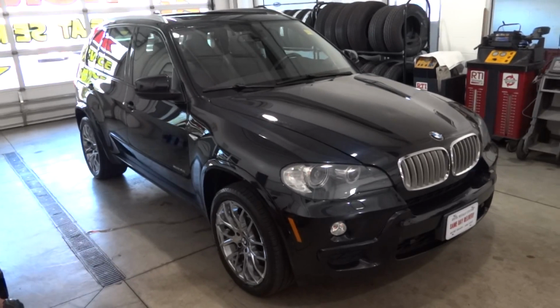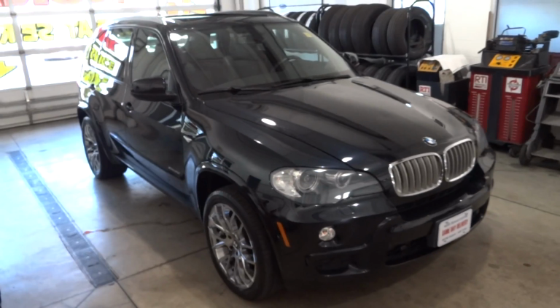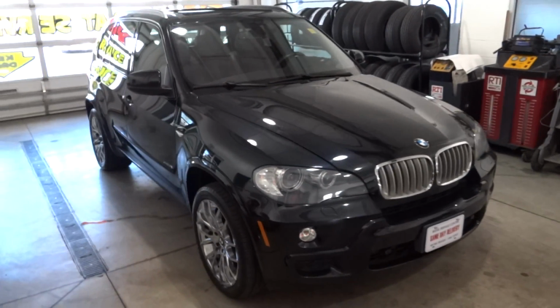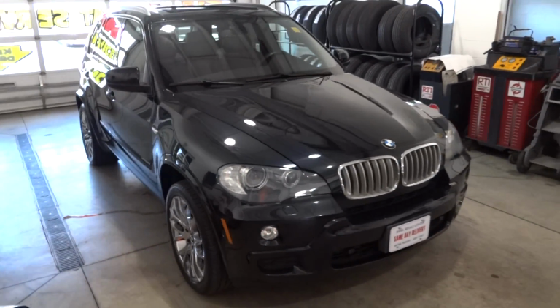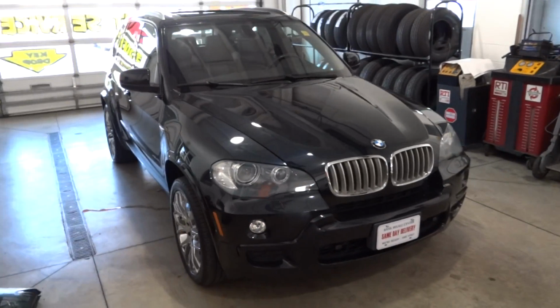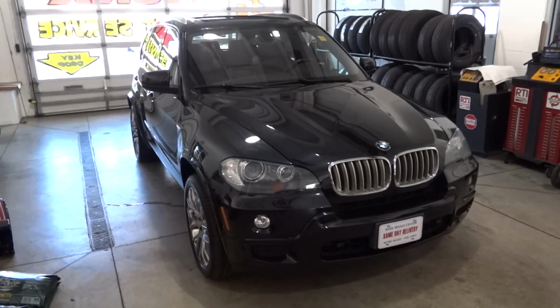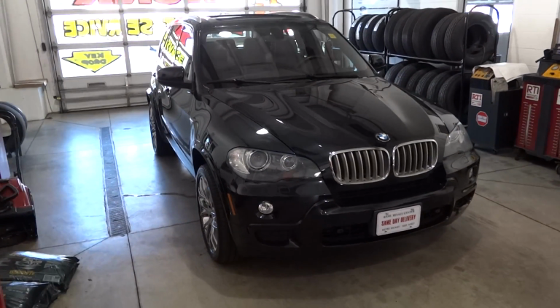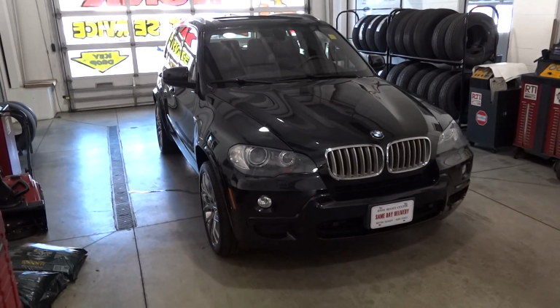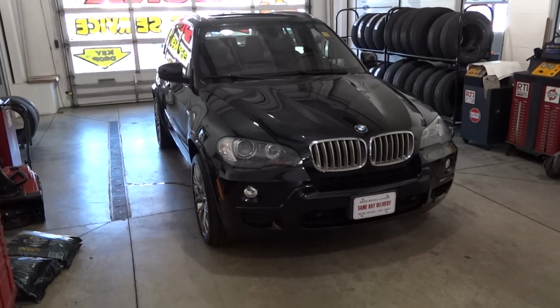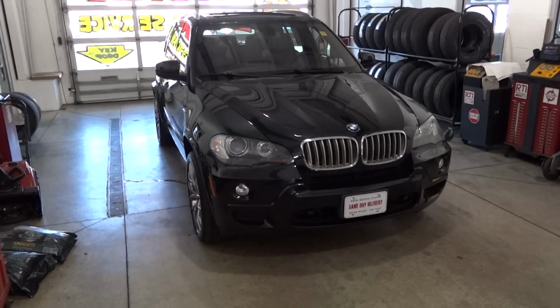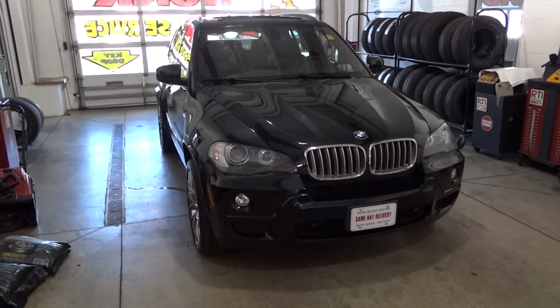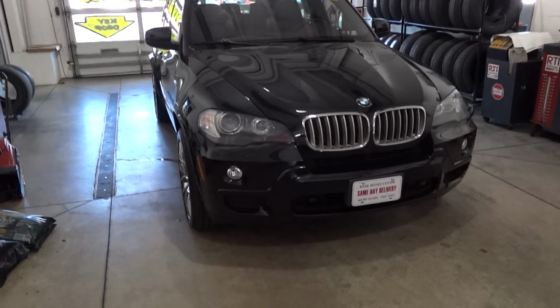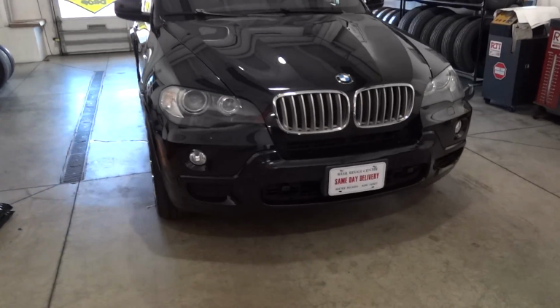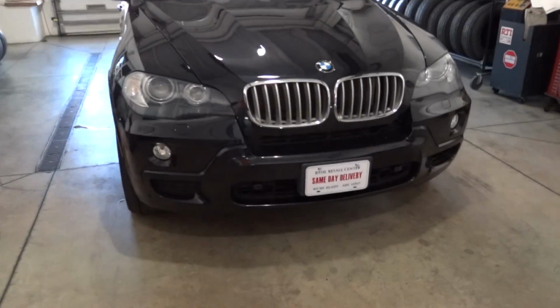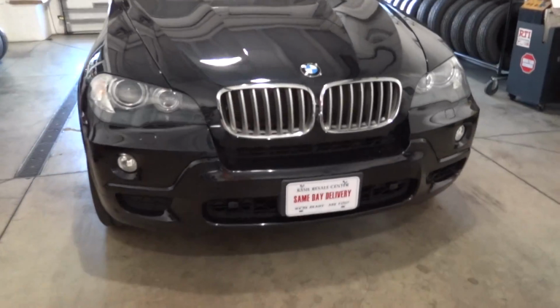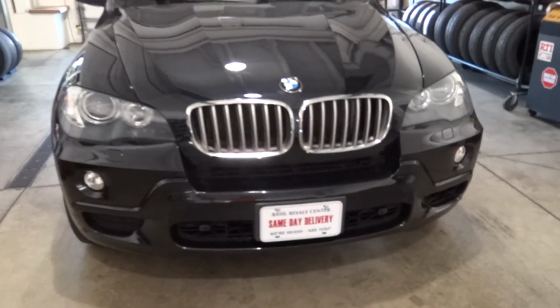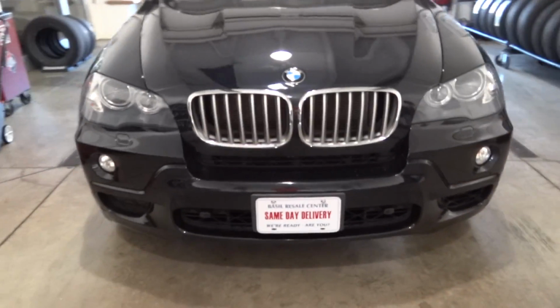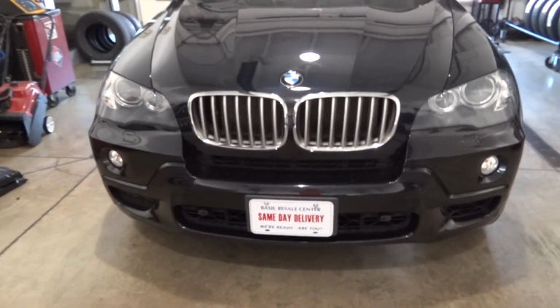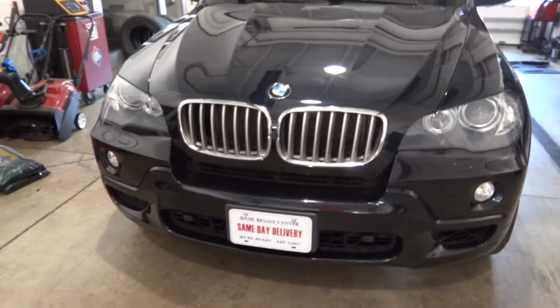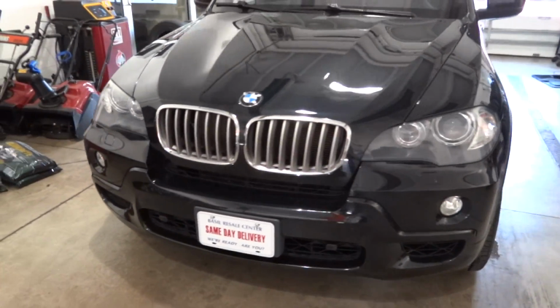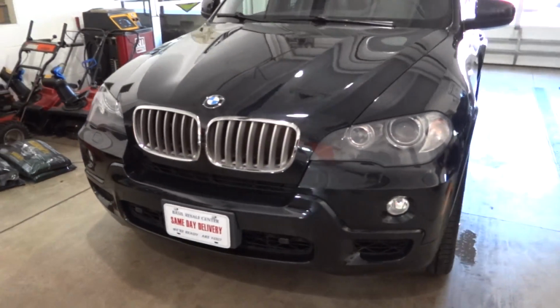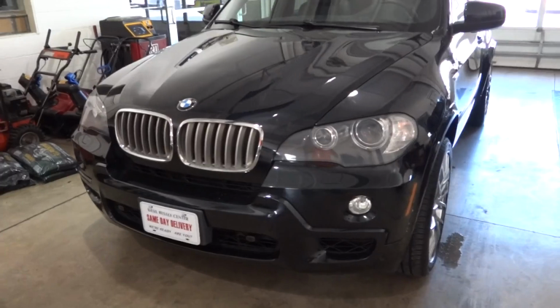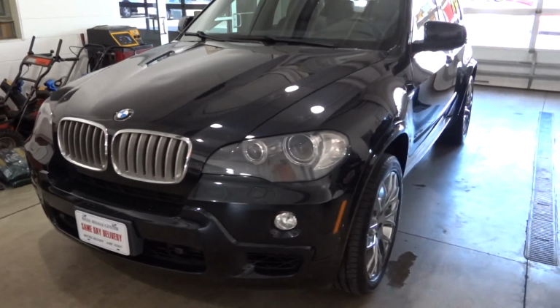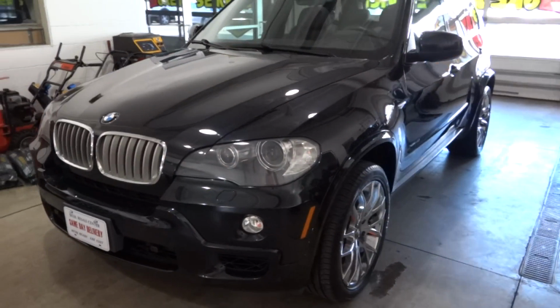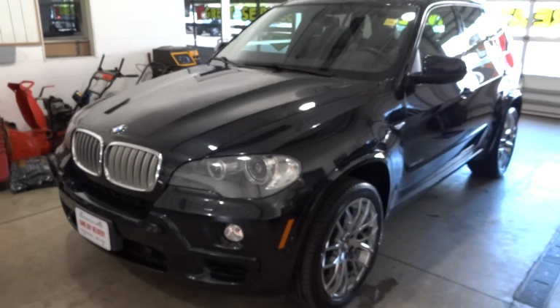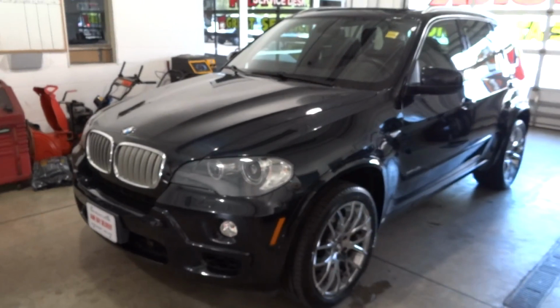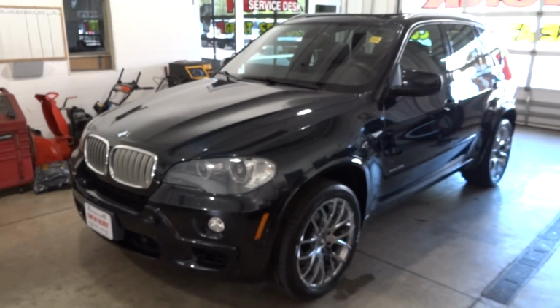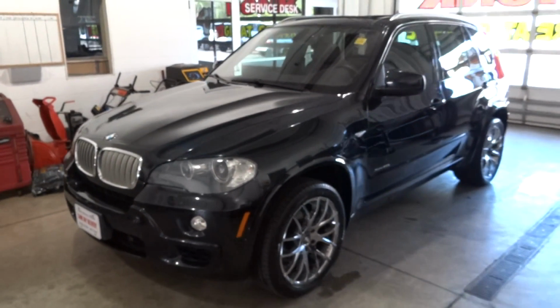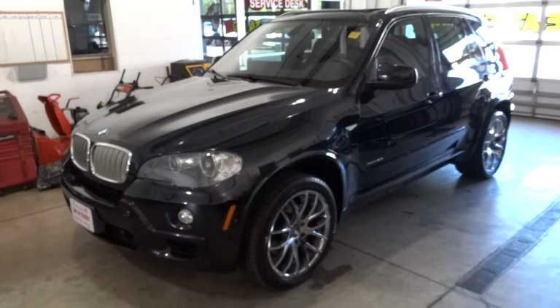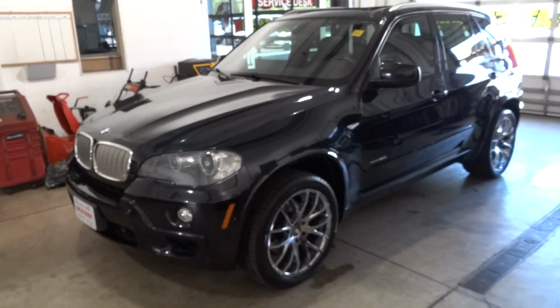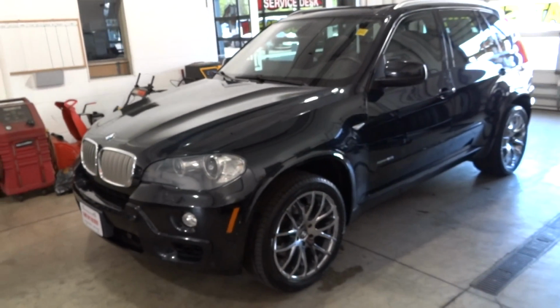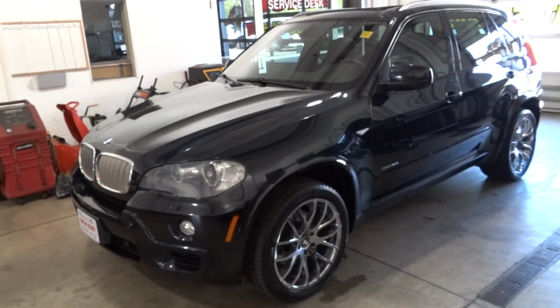Jack Wallace here with Basel Resale on Sheridan Drive, looking at a 2009 BMW X5 4.8i. This is an M-series, so it does come with a little bit of an upgraded trim packaging and a bigger engine — a 4.8 liter V8.